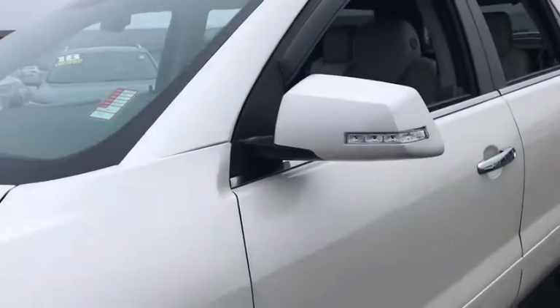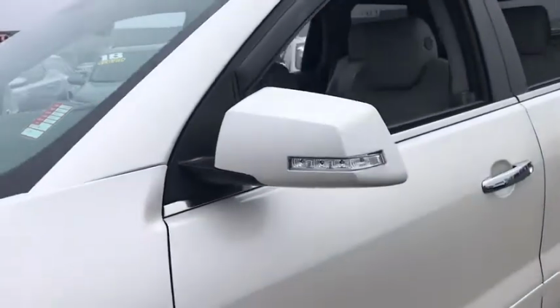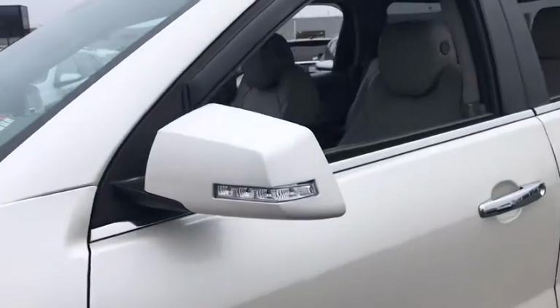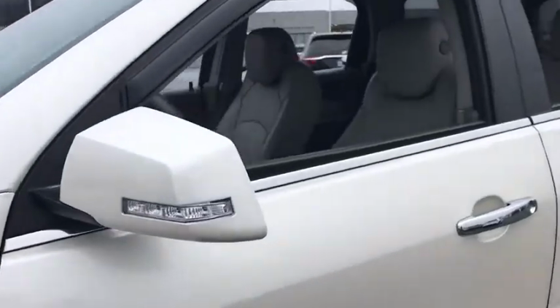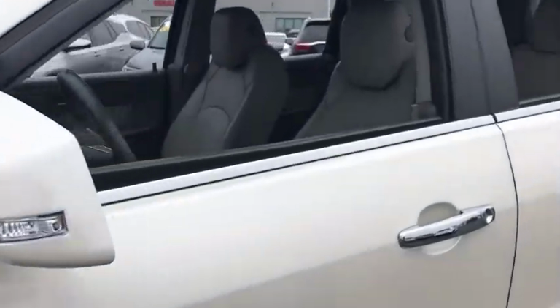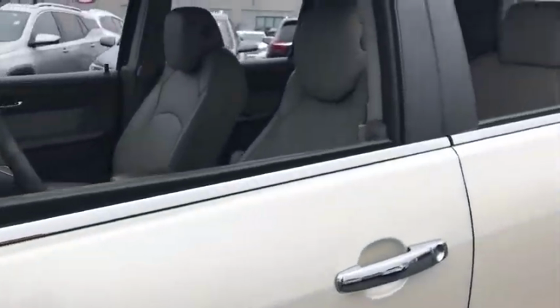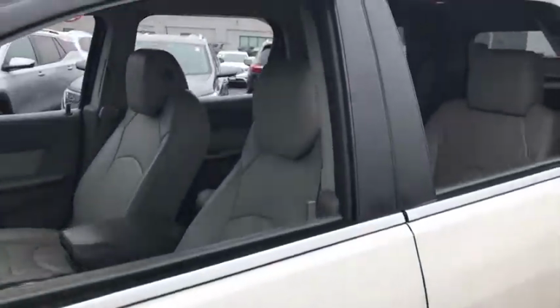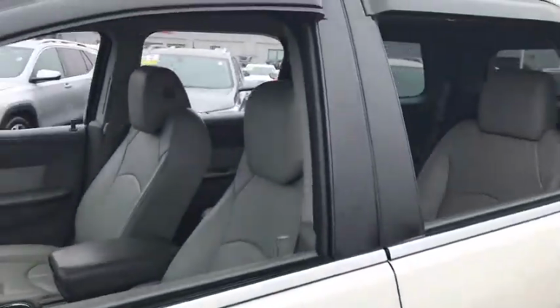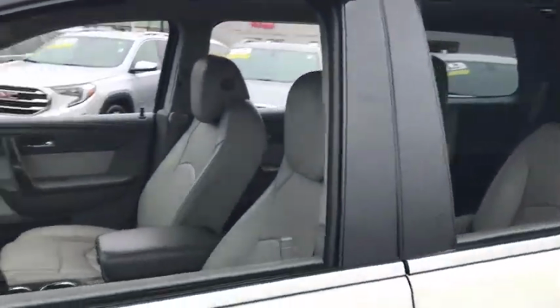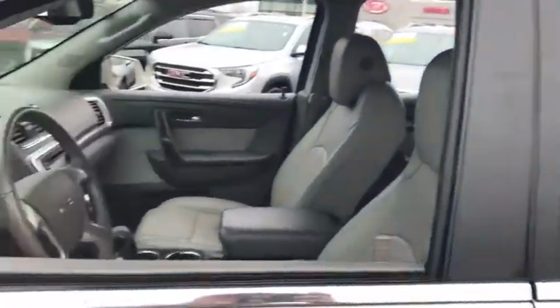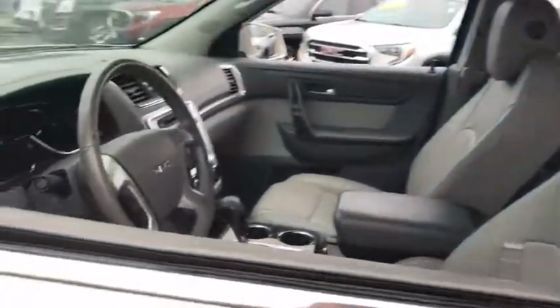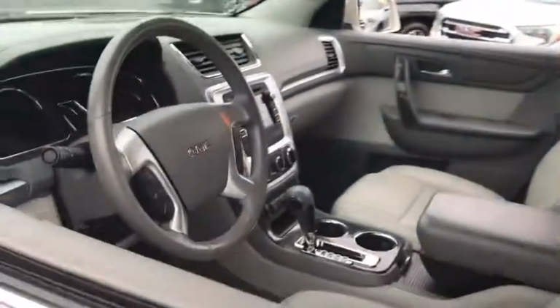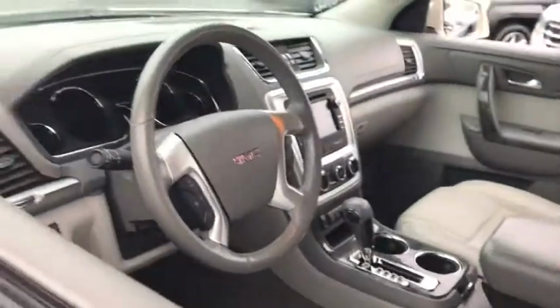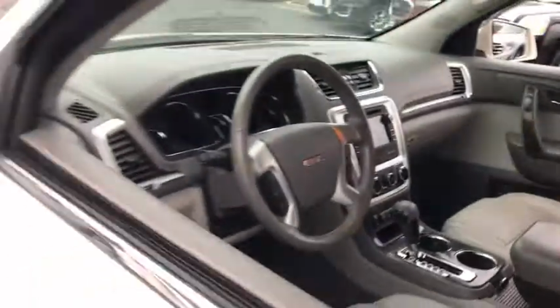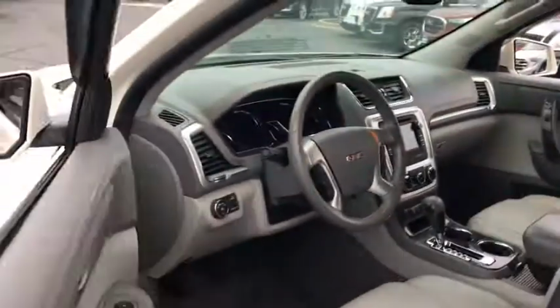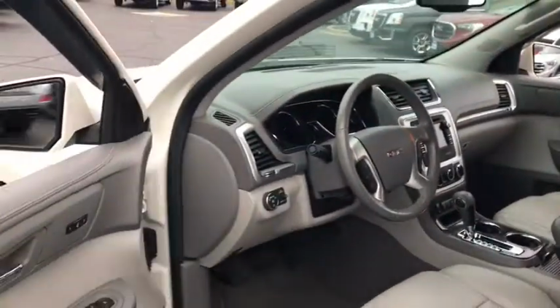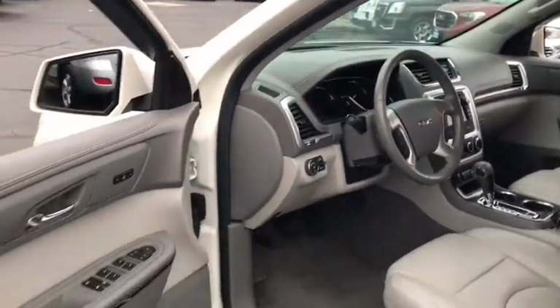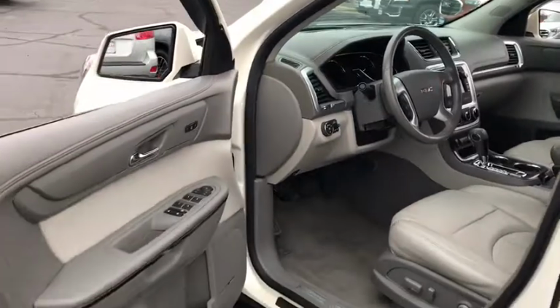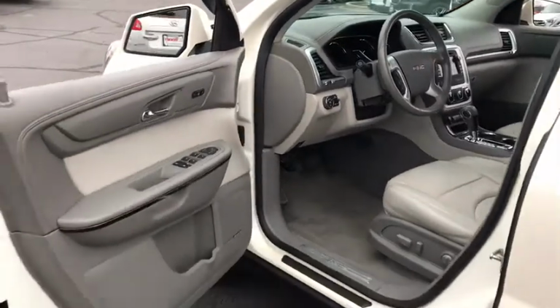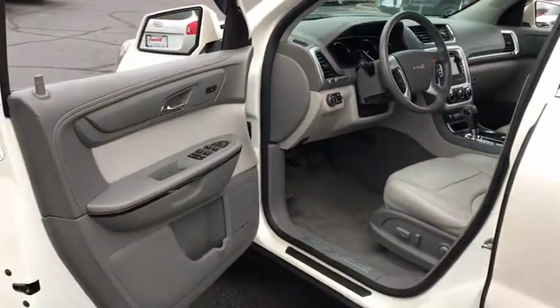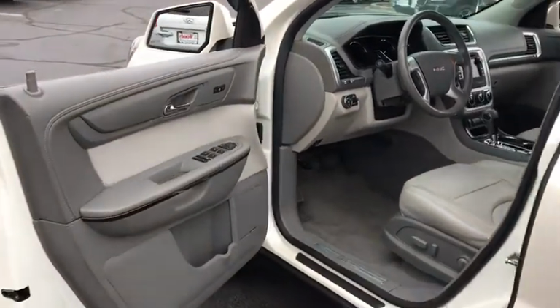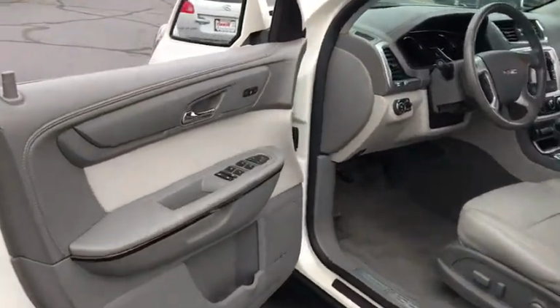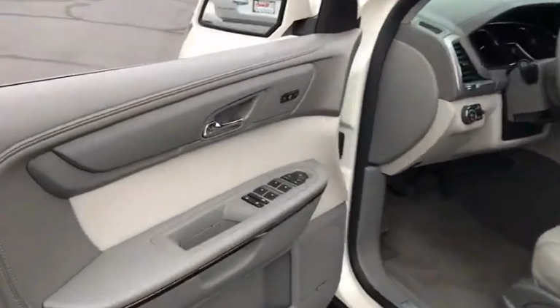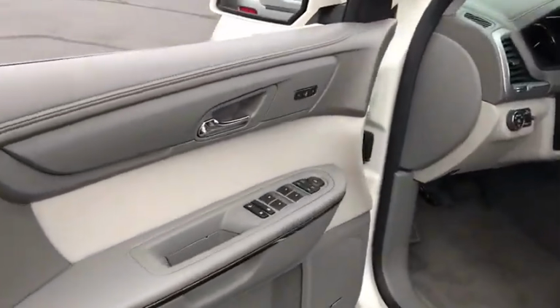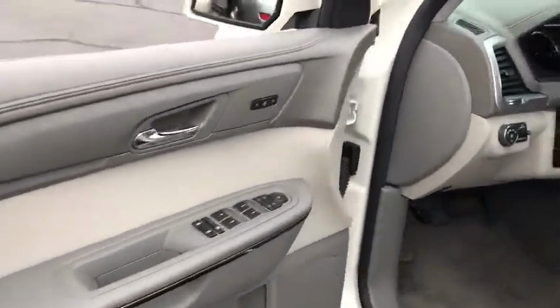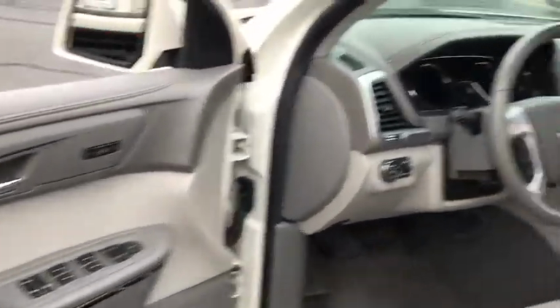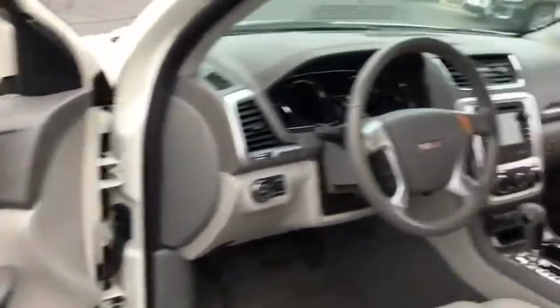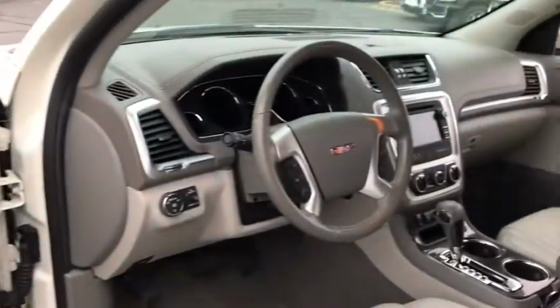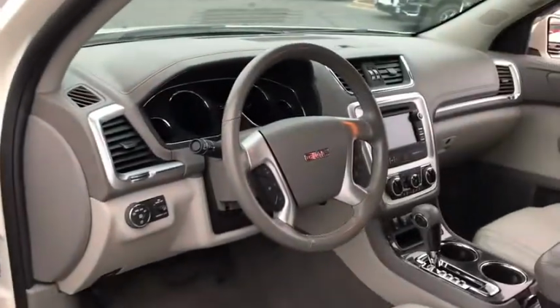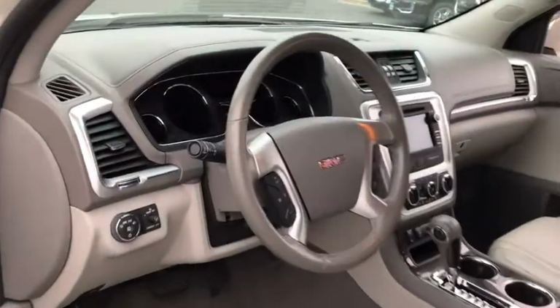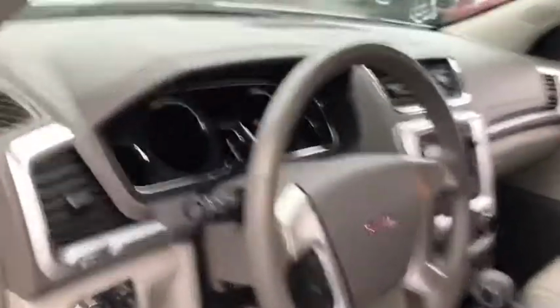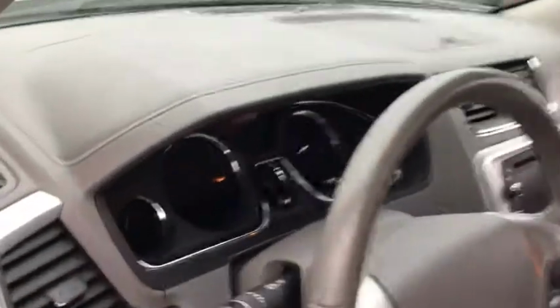Offering better highway fuel economy than any other passenger SUV, advanced technology and thoughtful ergonomics, the Acadia is a premium utility that rejects compromise.